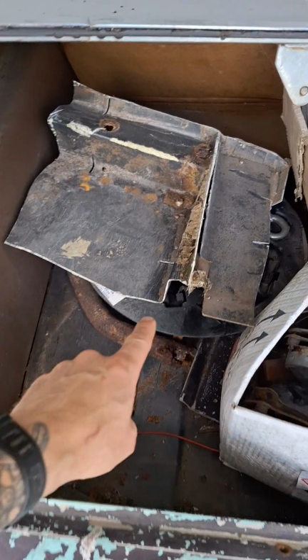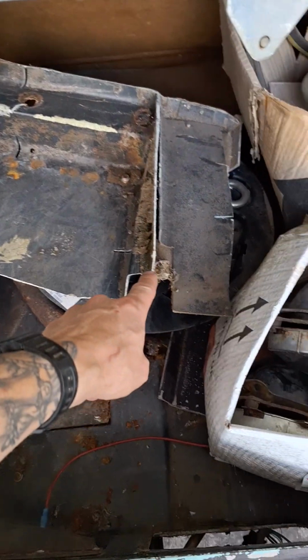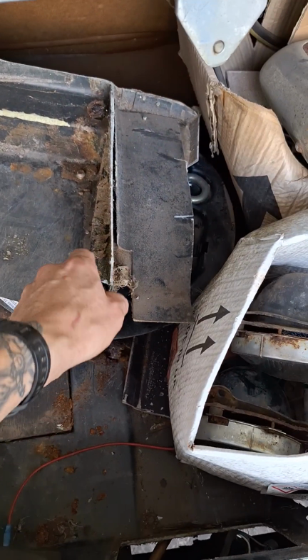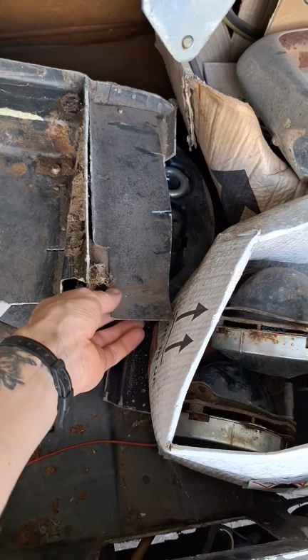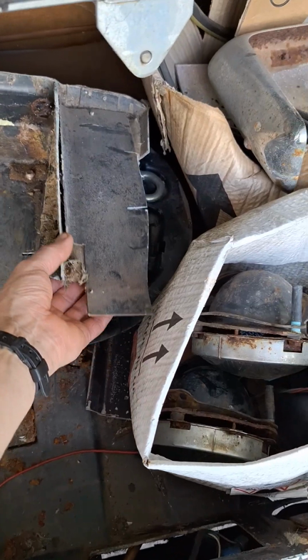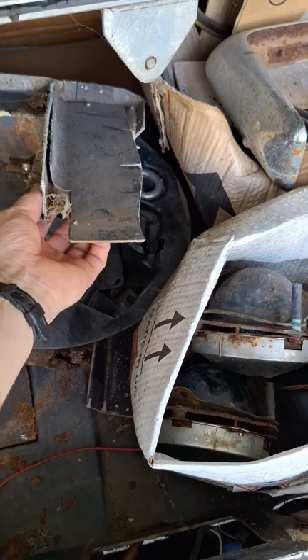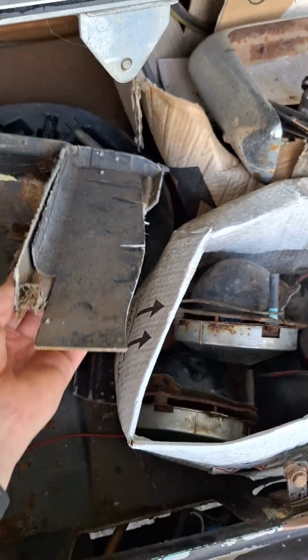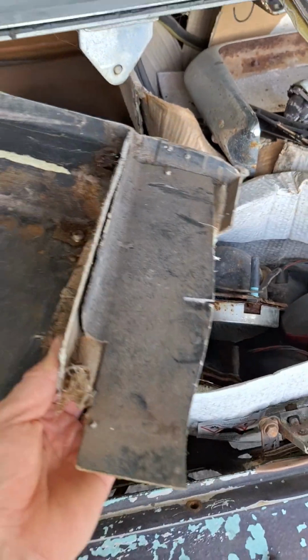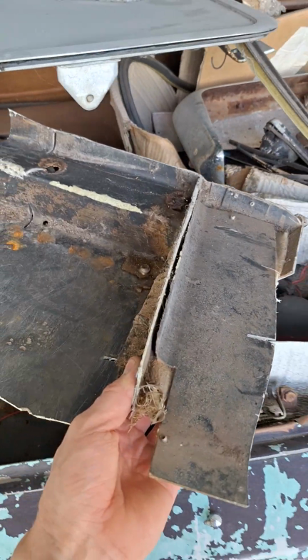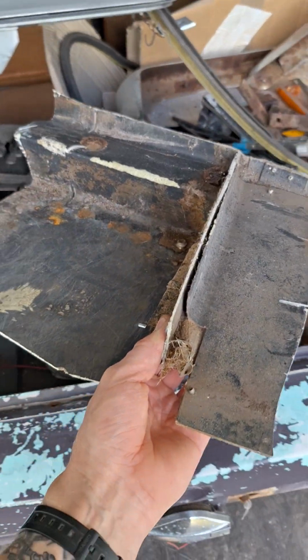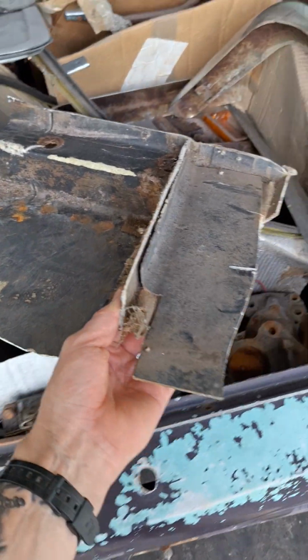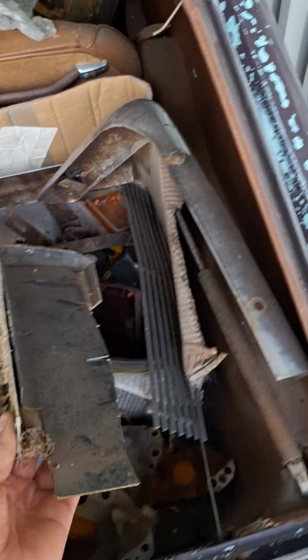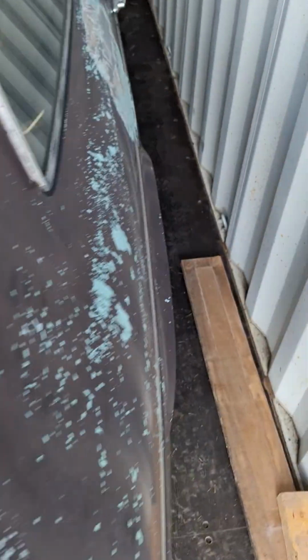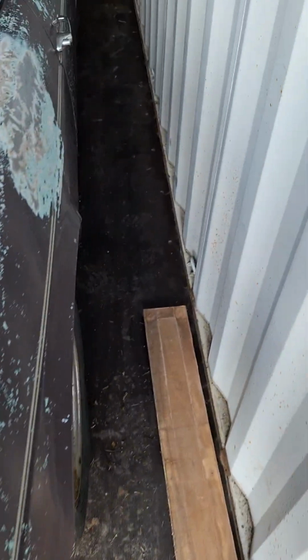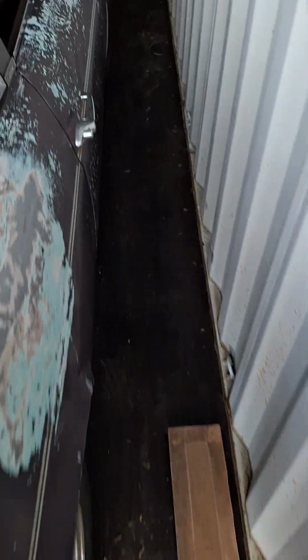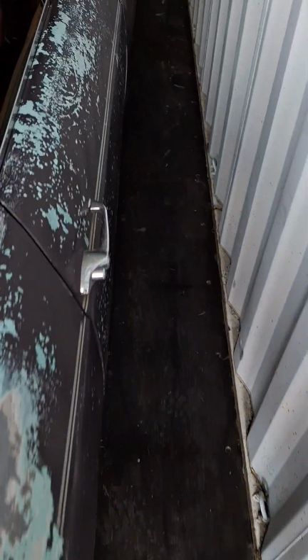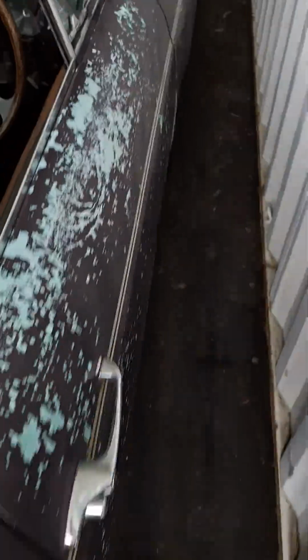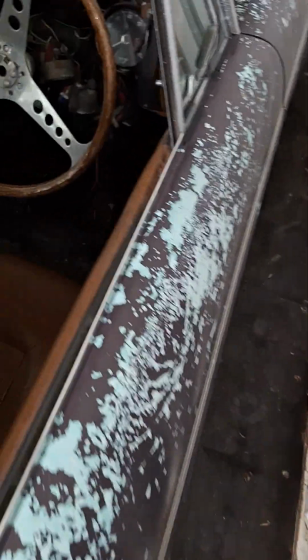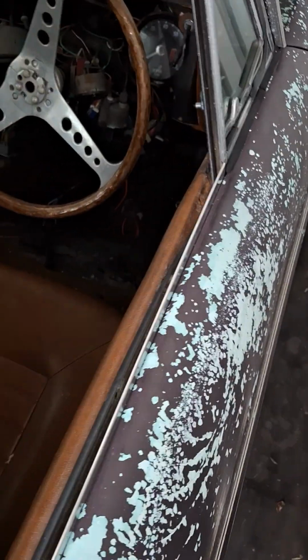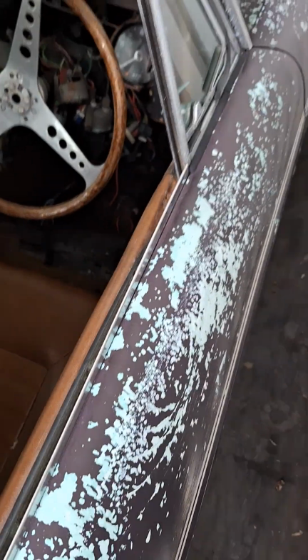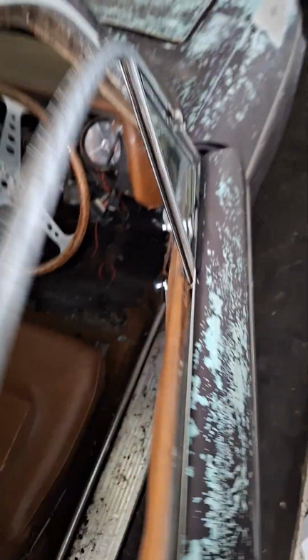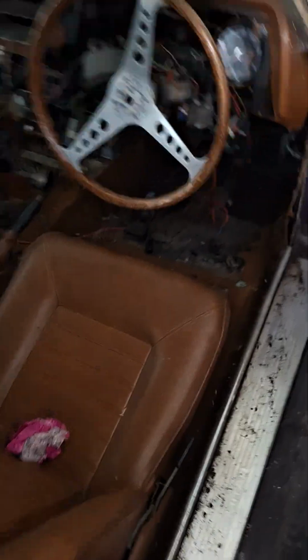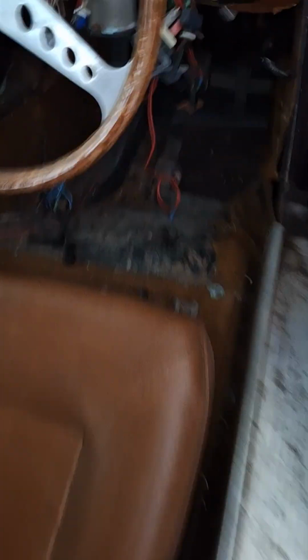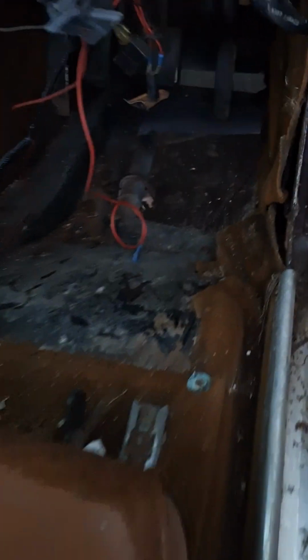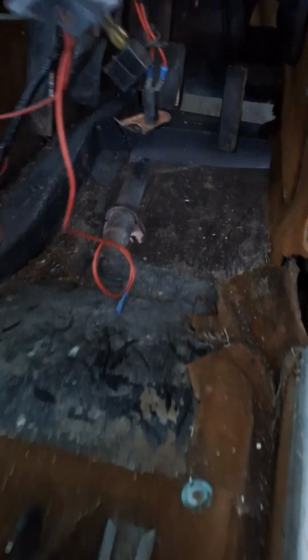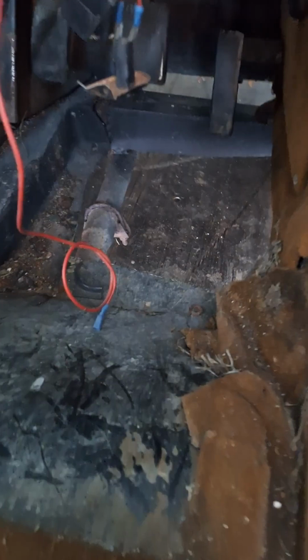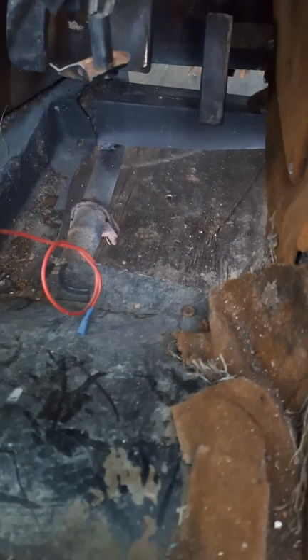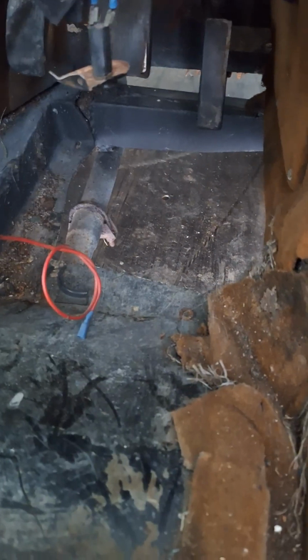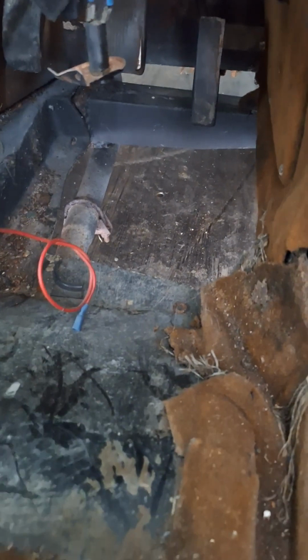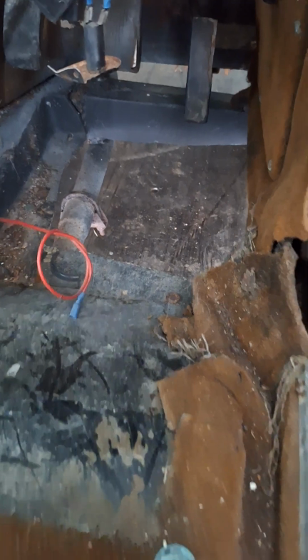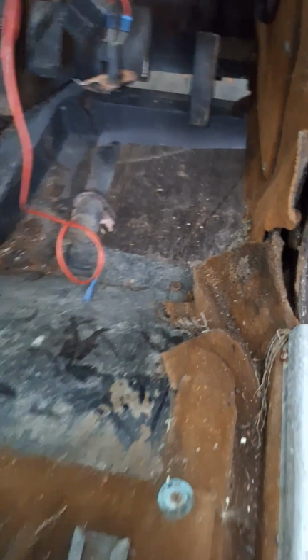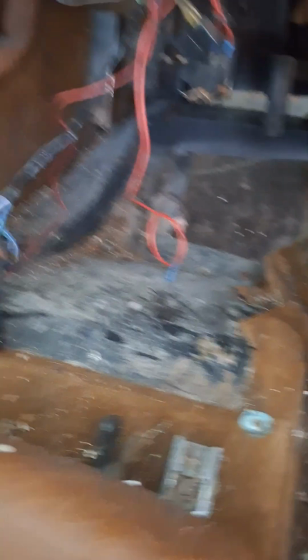This surprised me — this is a panel that's been cut out of the floor and the body inside here where there's been some welding. See that little hole in the floor there? Well, that's that panel, so that'll just fiberglass back in.